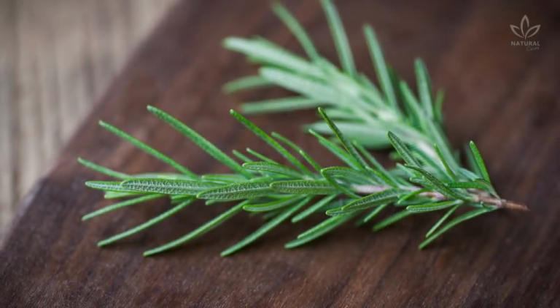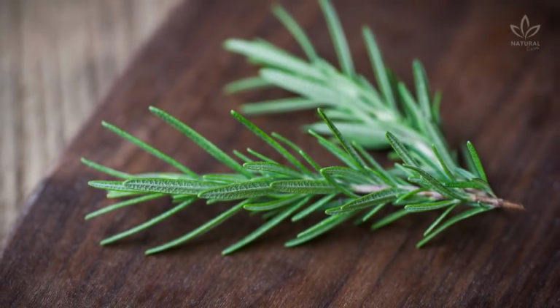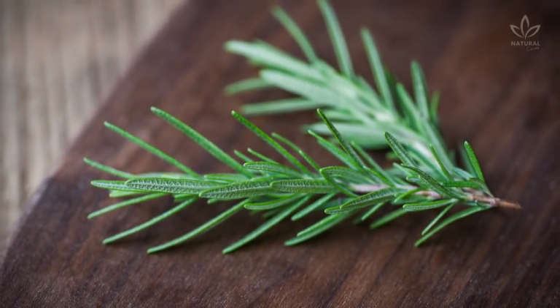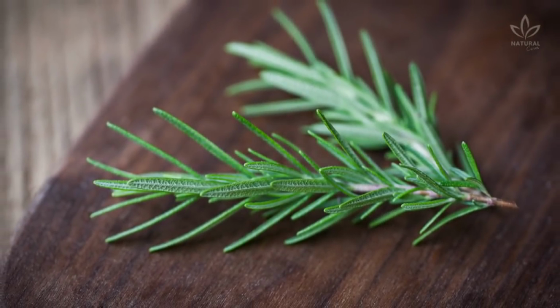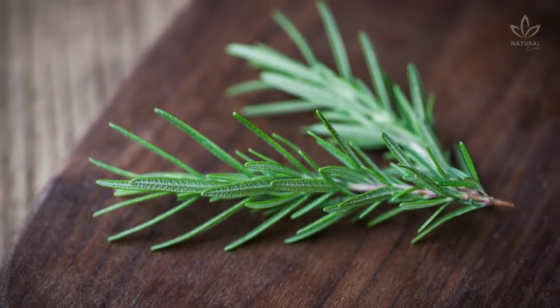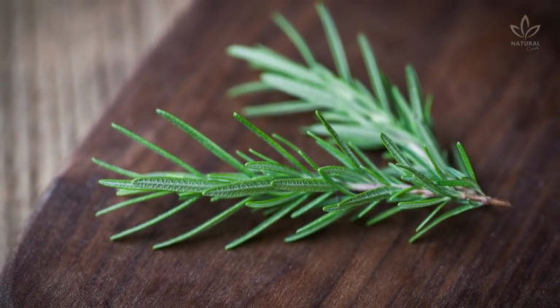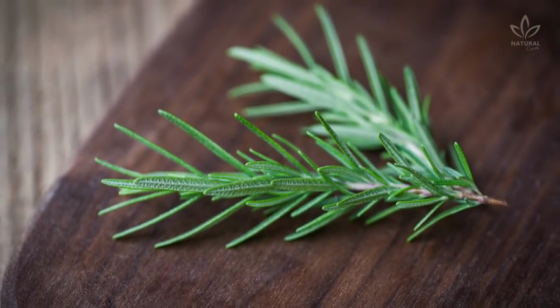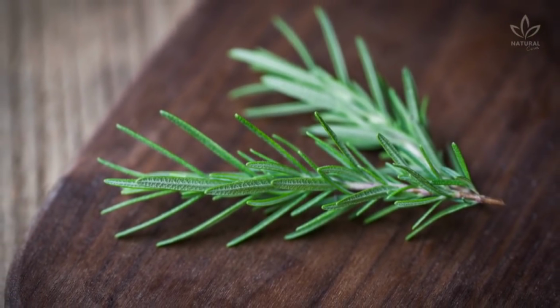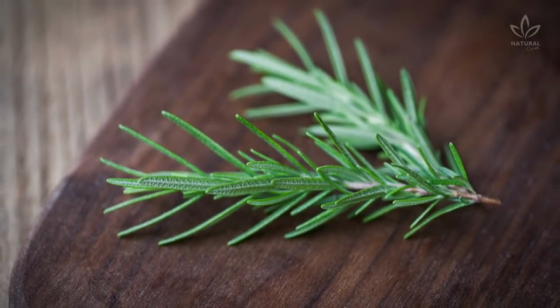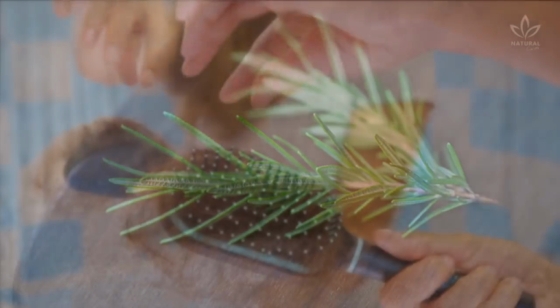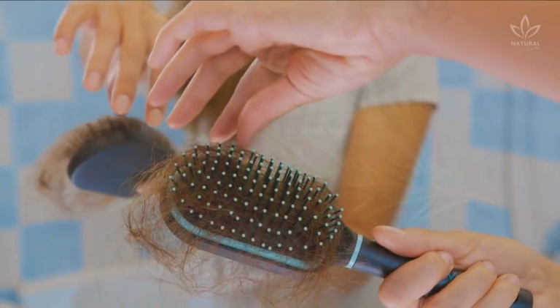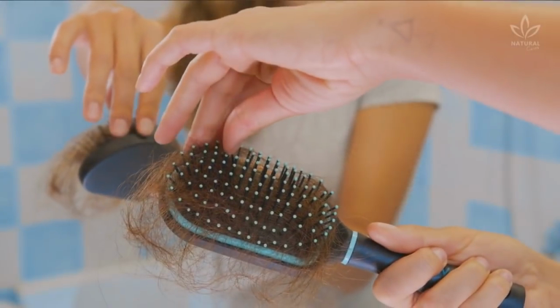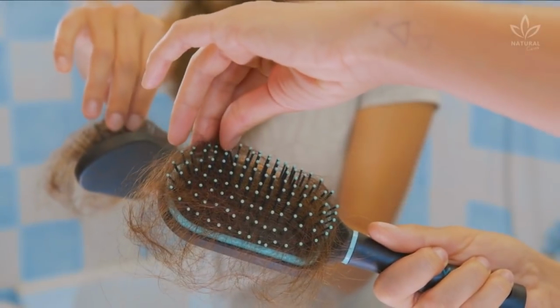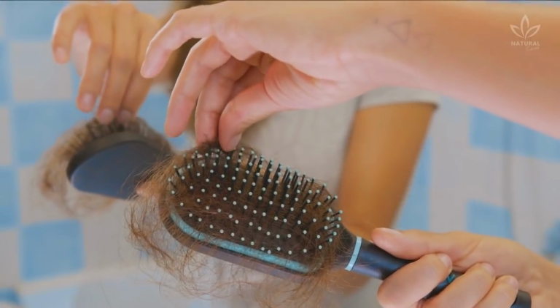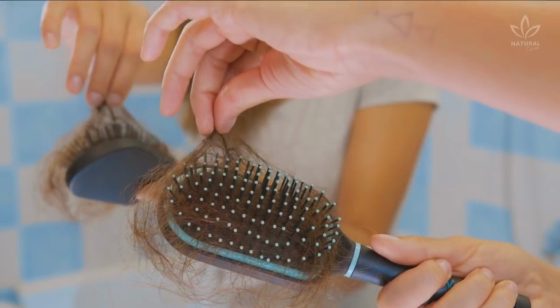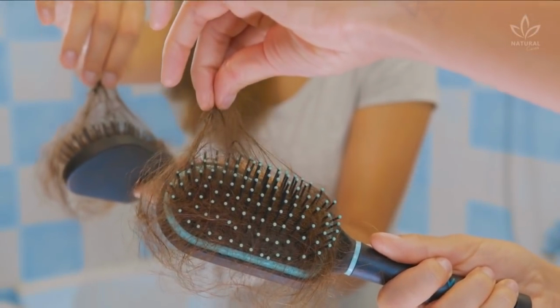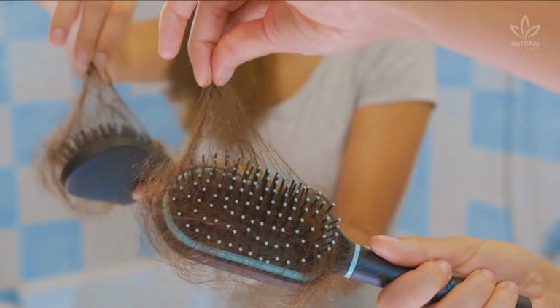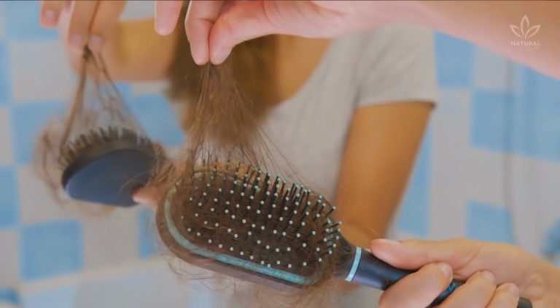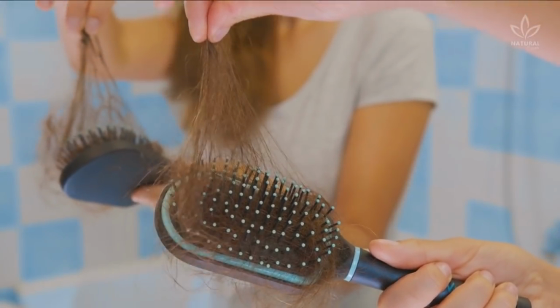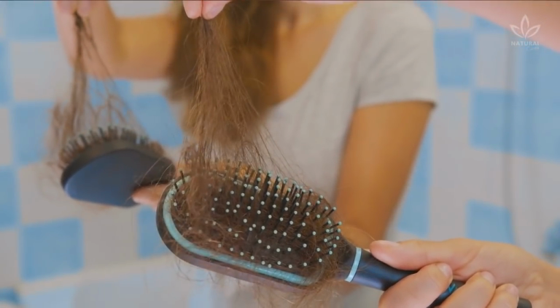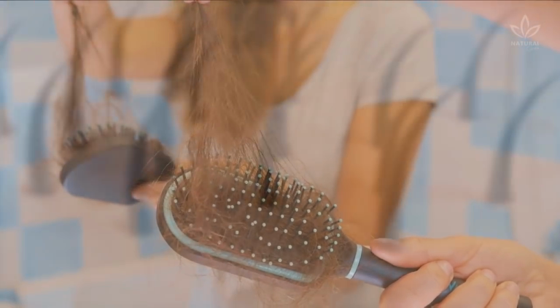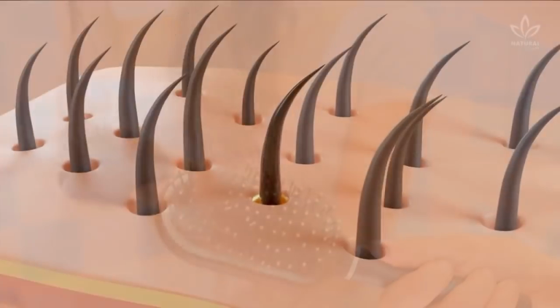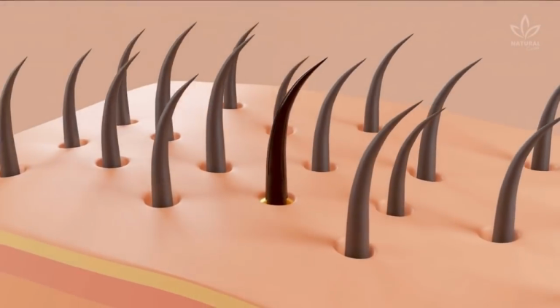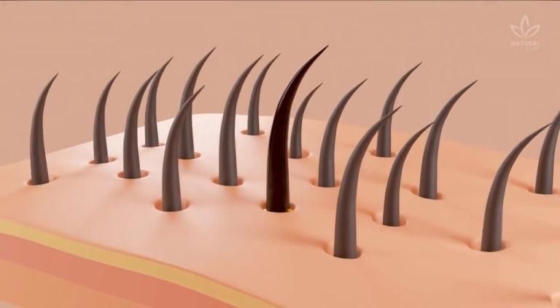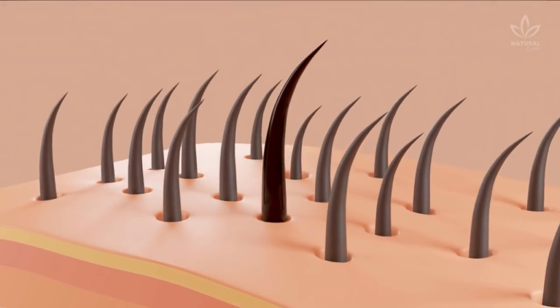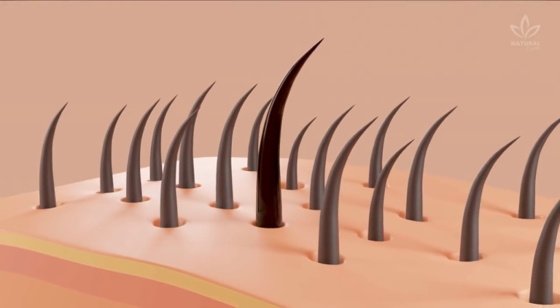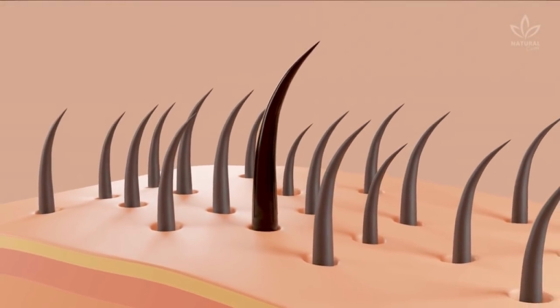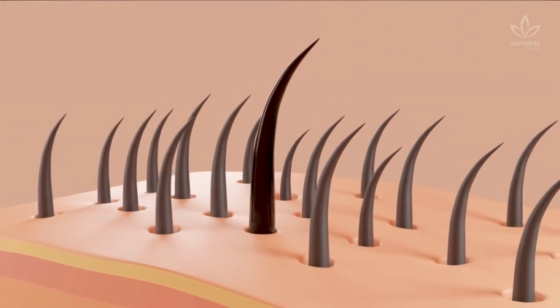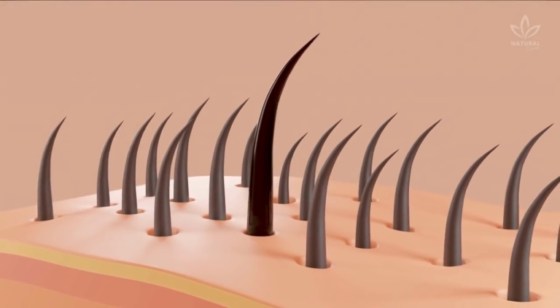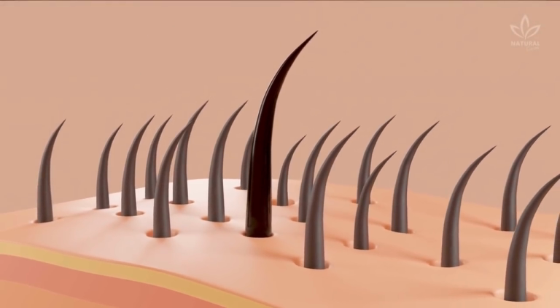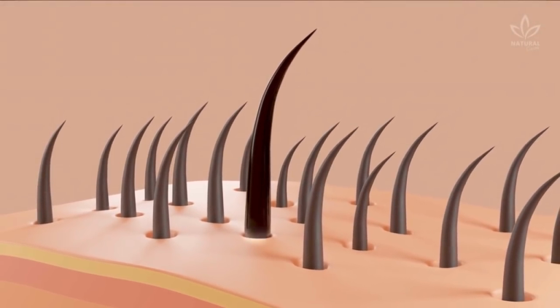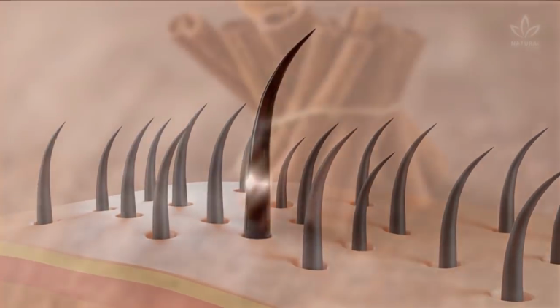Since rosemary is astringent, it is highly recommended for oily hair. In addition to this, rosemary helps strengthen the hair follicles and prevents hair loss. On top of that, it improves blood circulation in the scalp and stimulates growth.